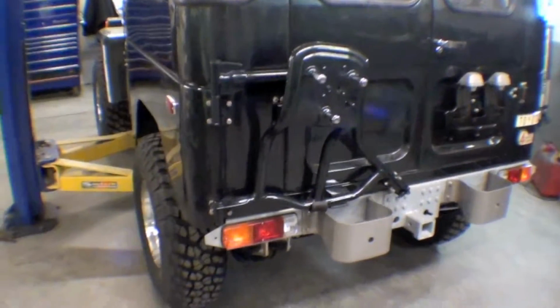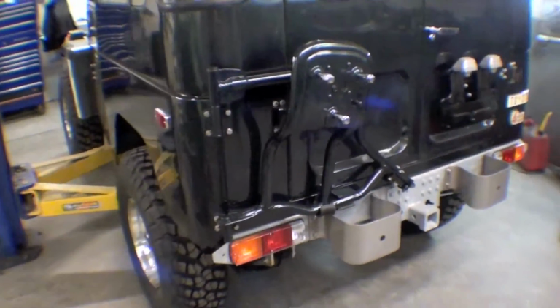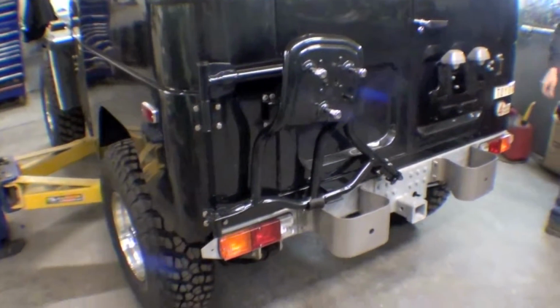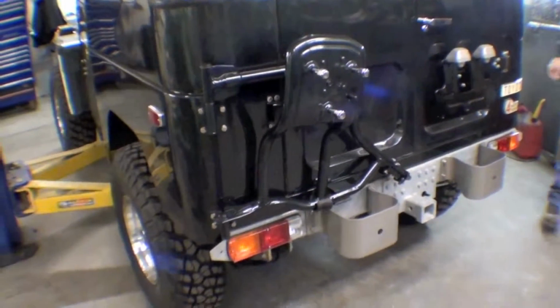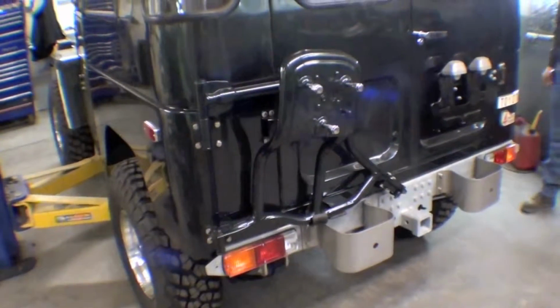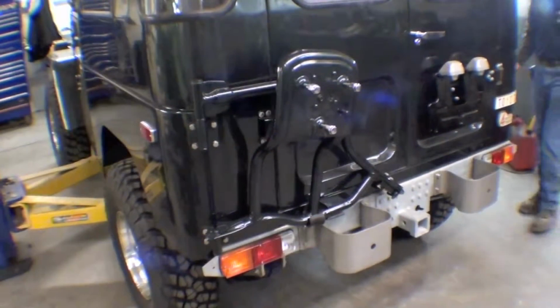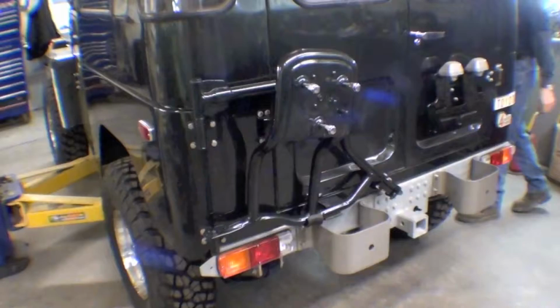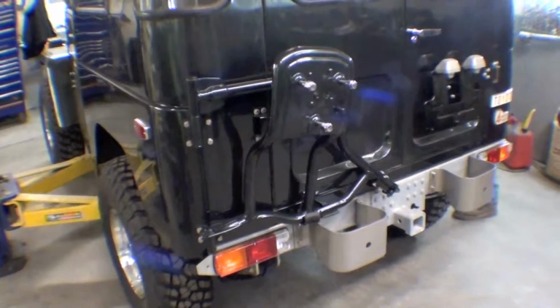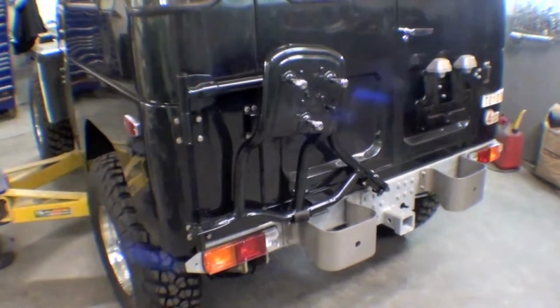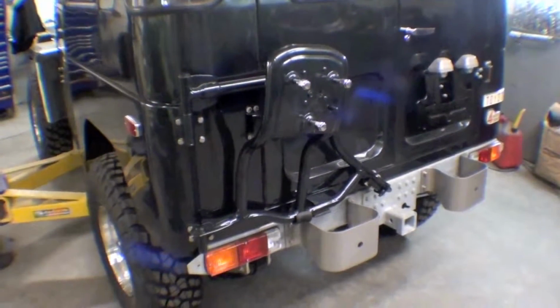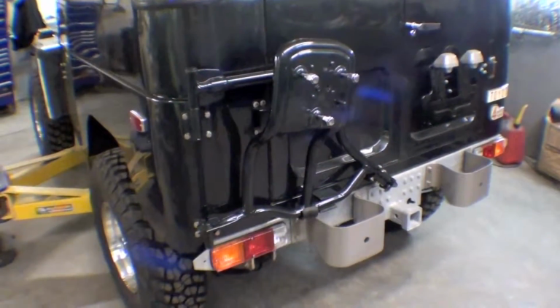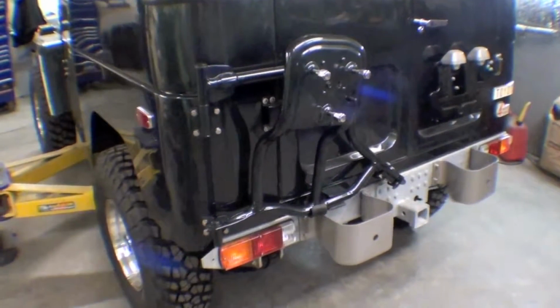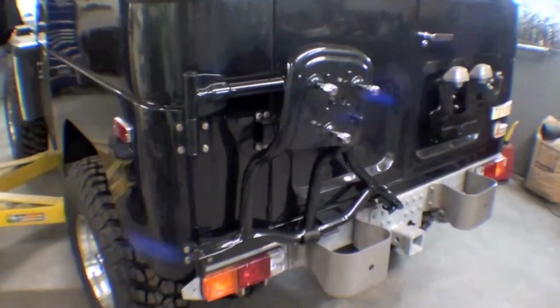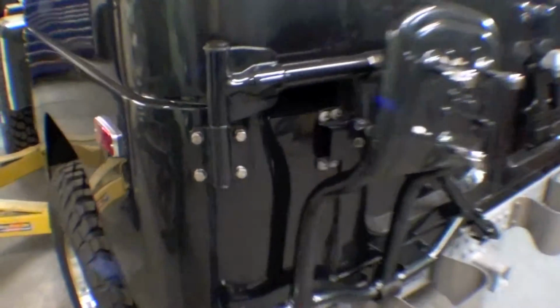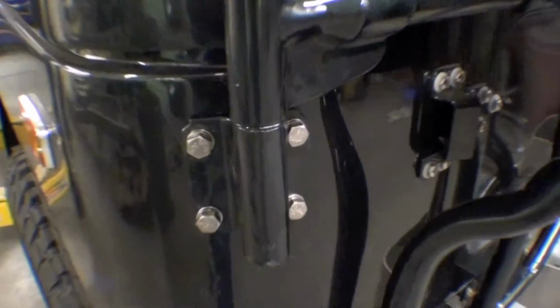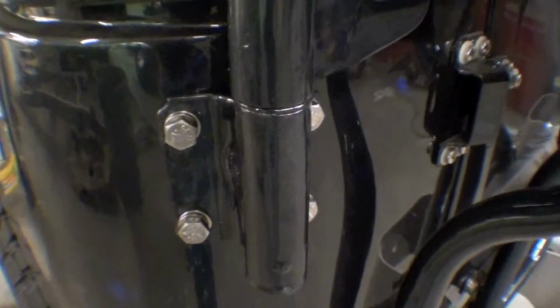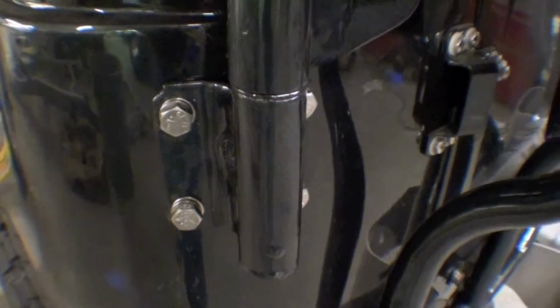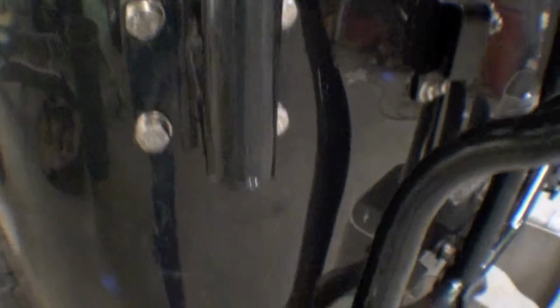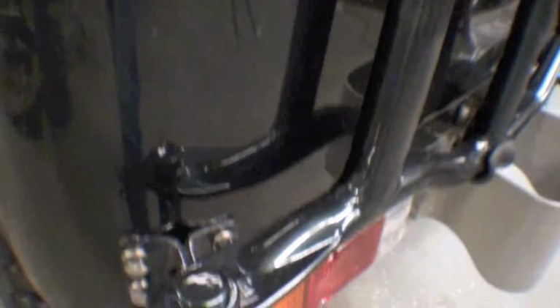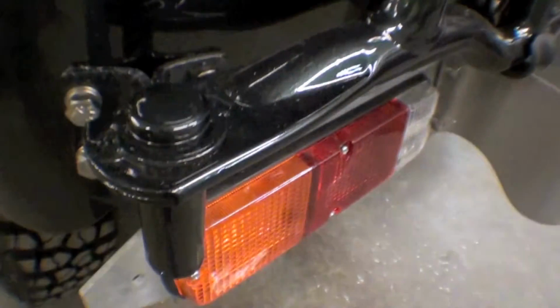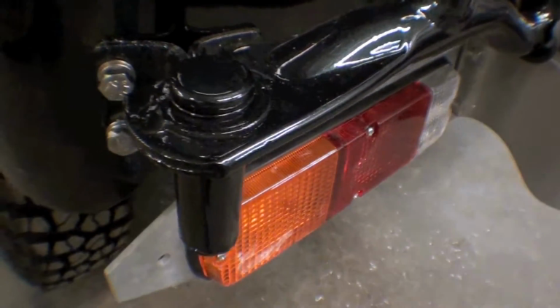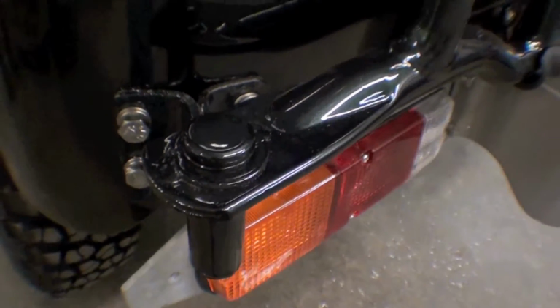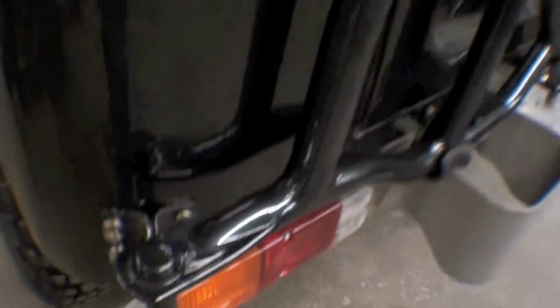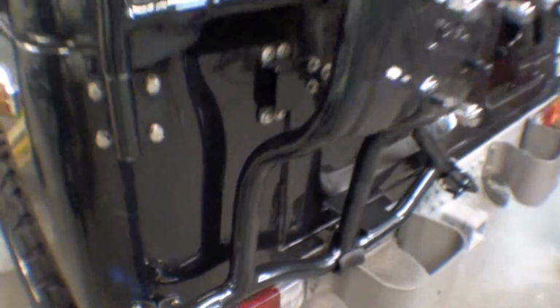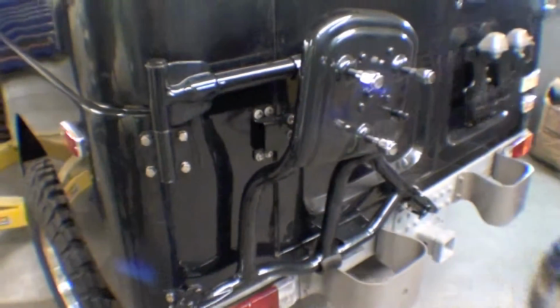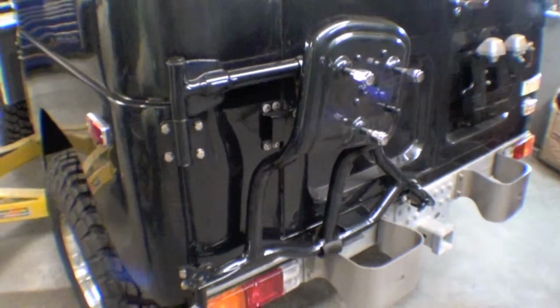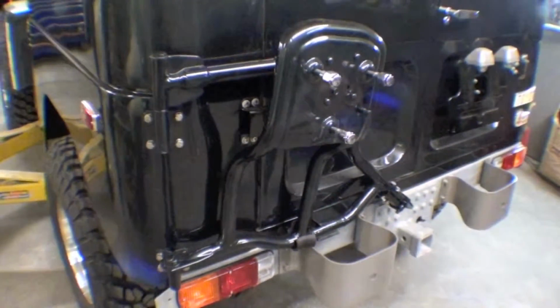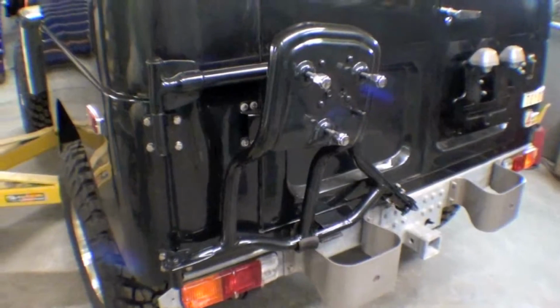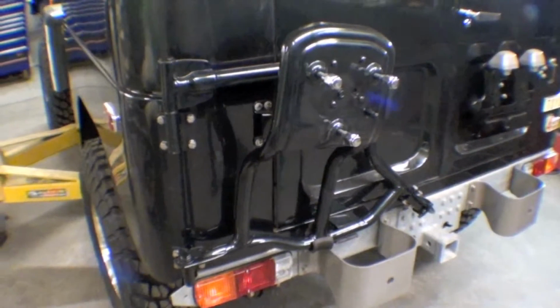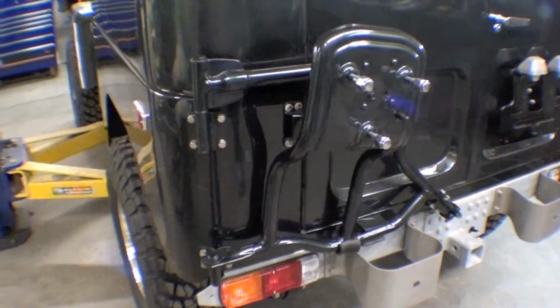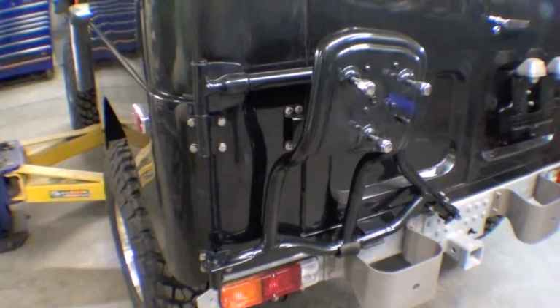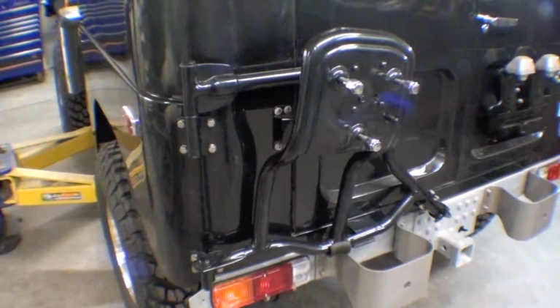We have our spare tire carrier on, and it looks sharp with stainless steel hardware as well. Painted the same color as the body, which is traditional — kind of a factory type of look.